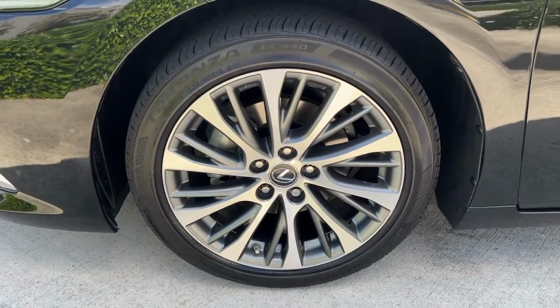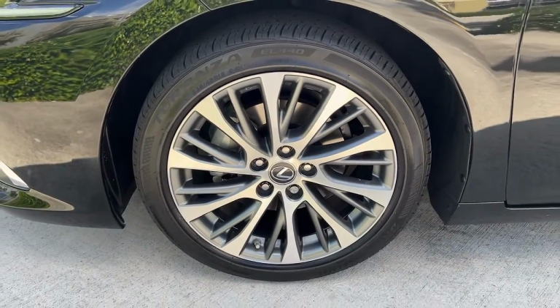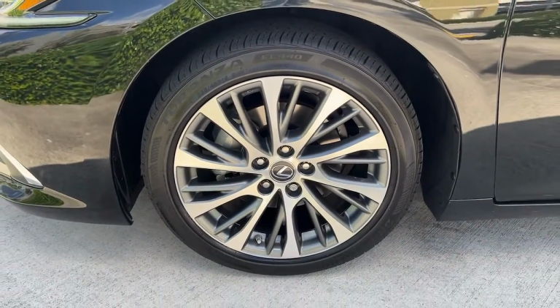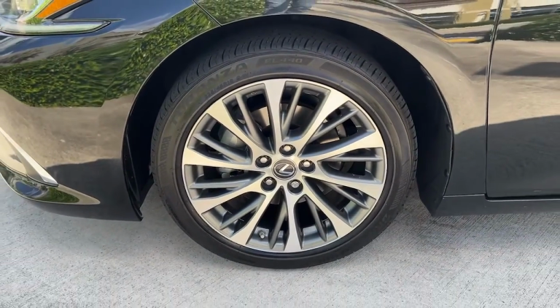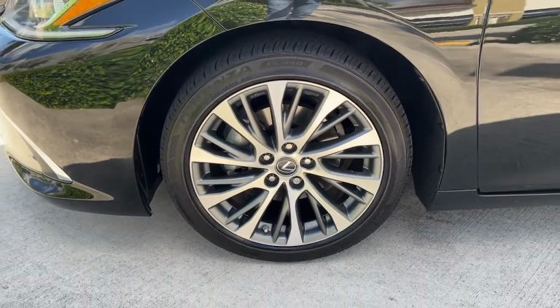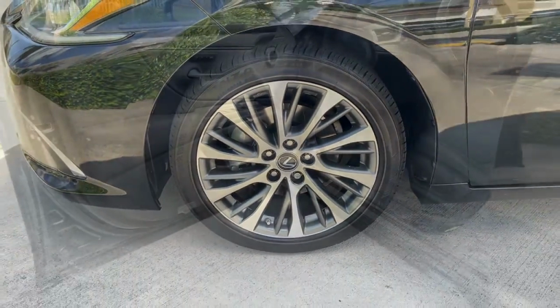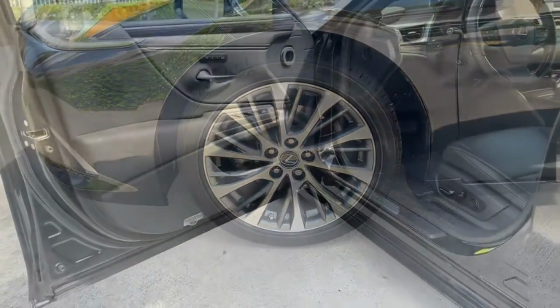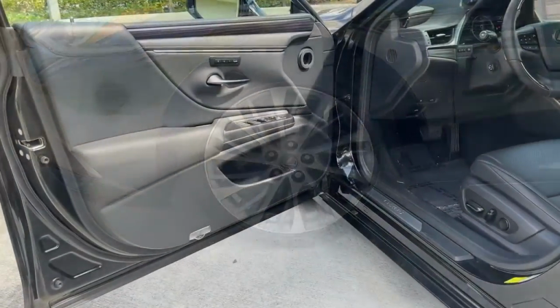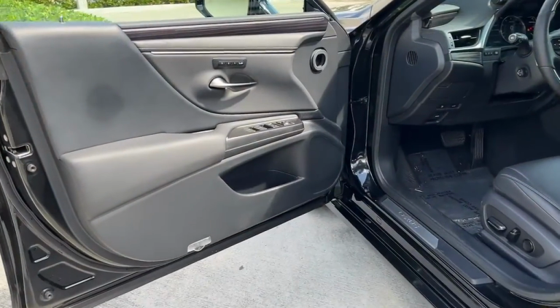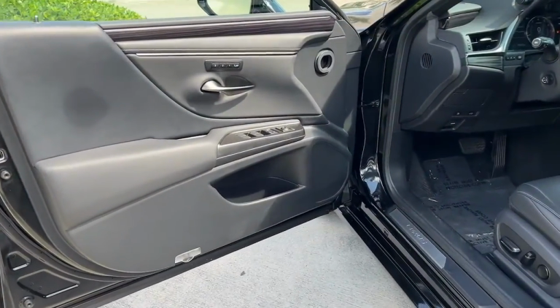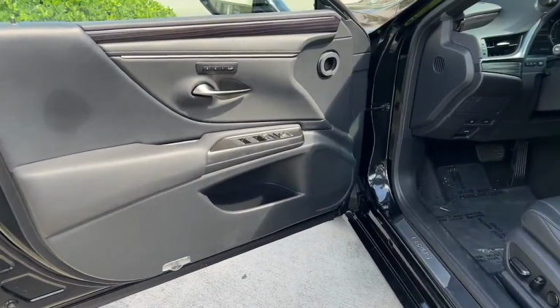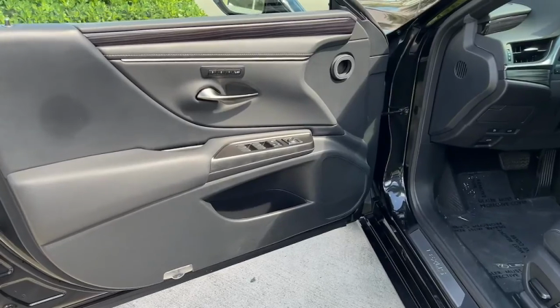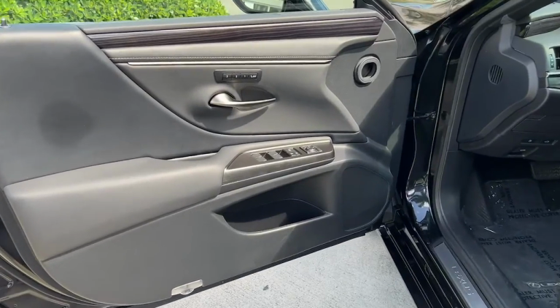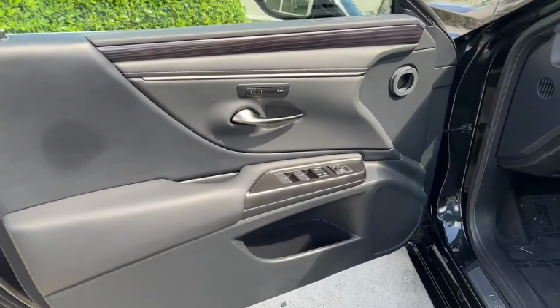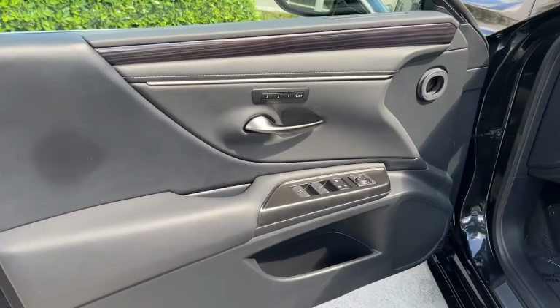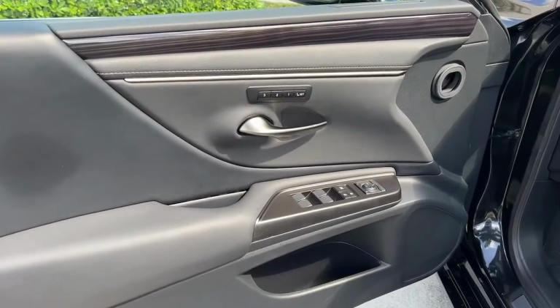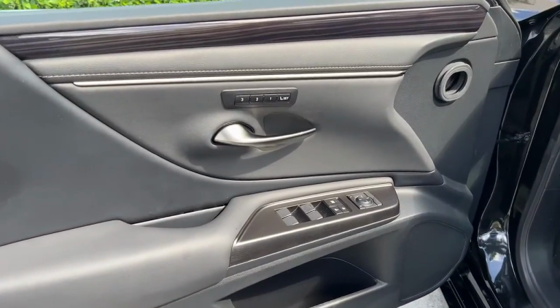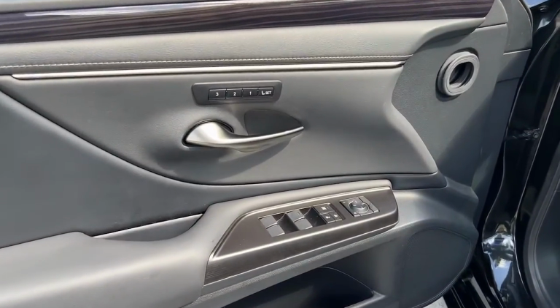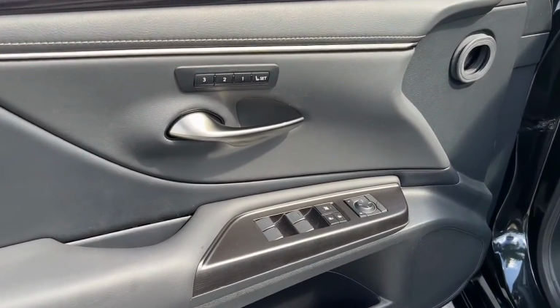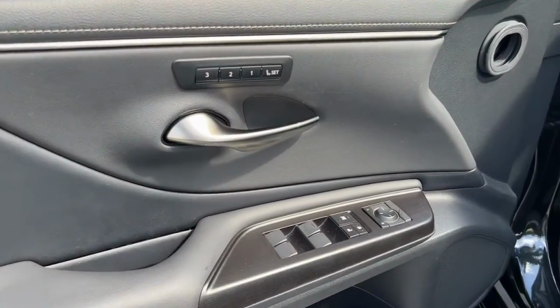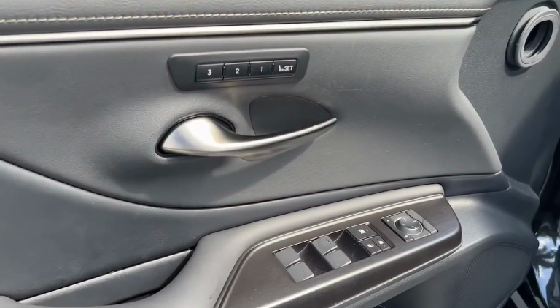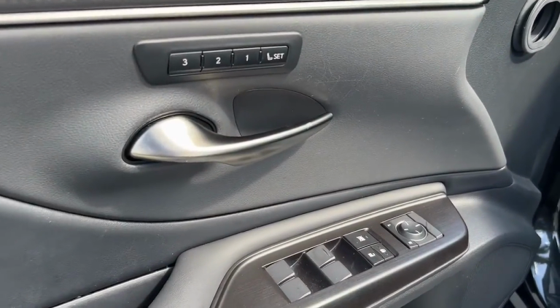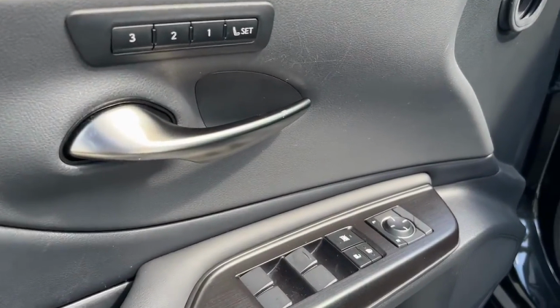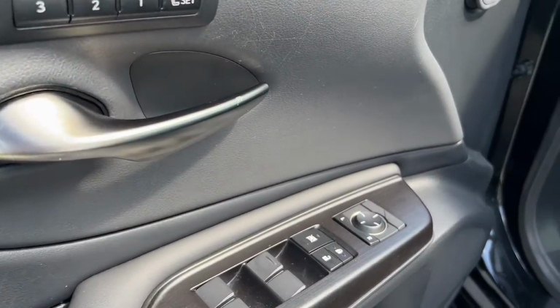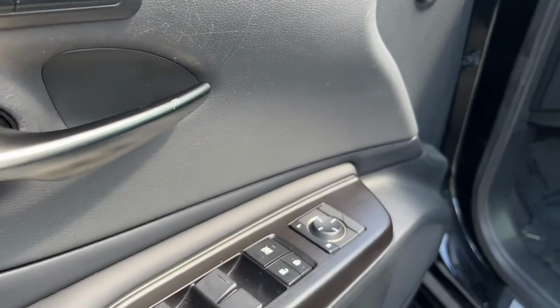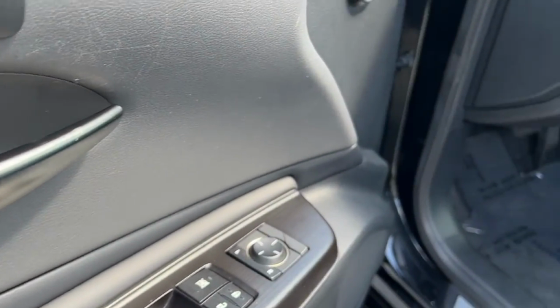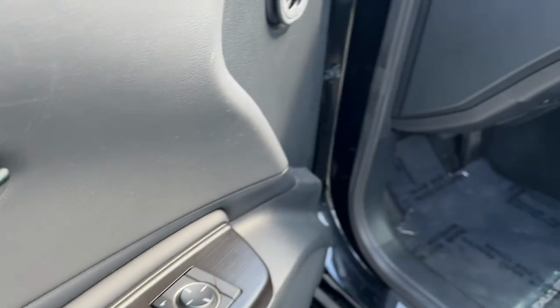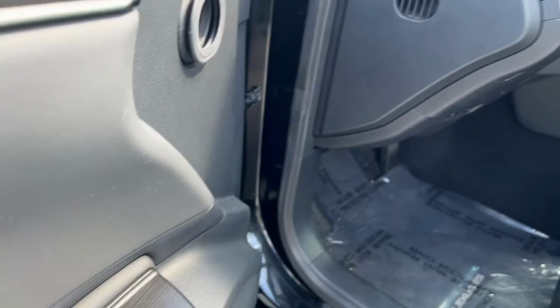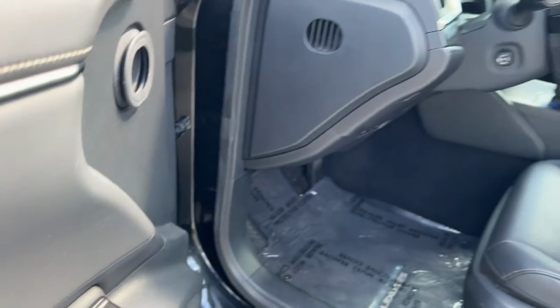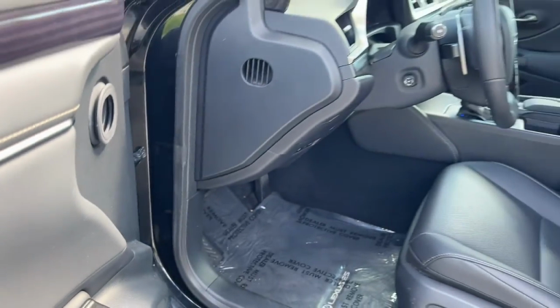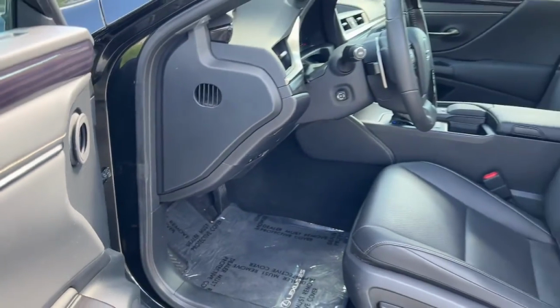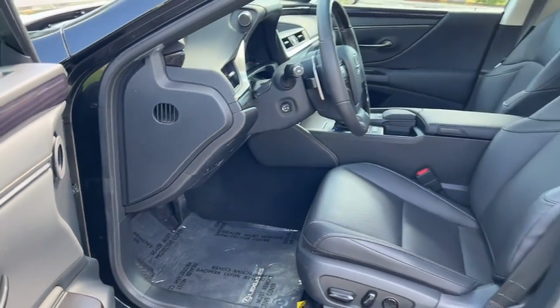Luxury-minded with a tech-savvy soul — that's the ES. See for yourself when you take it out for a test drive. Our professional staff looks forward to giving you excellent service.